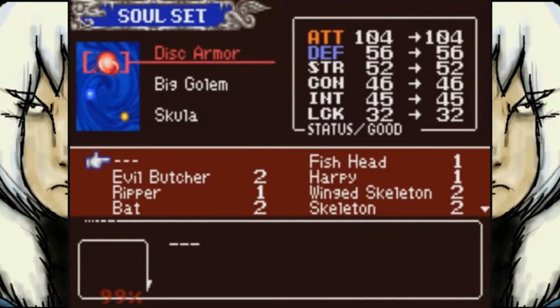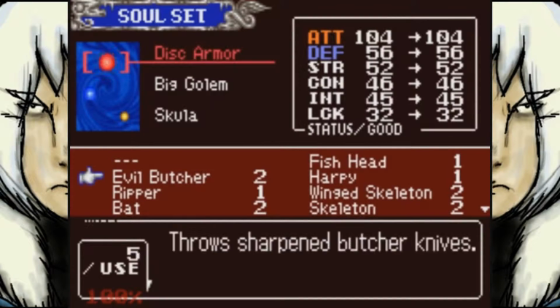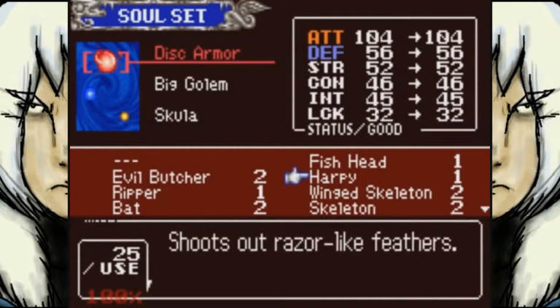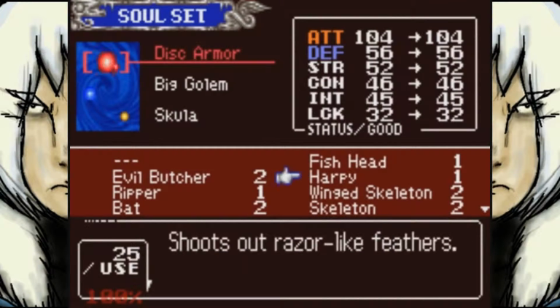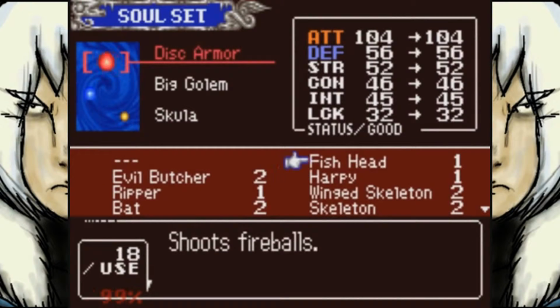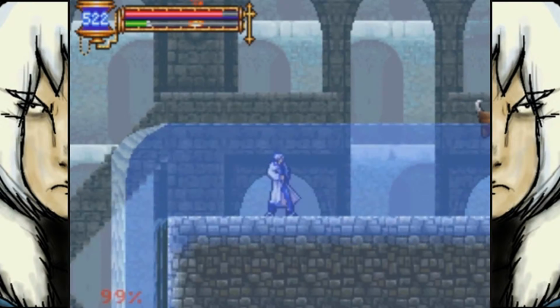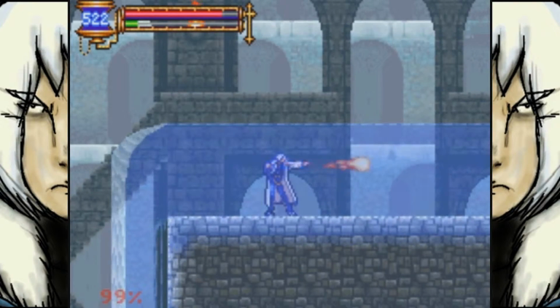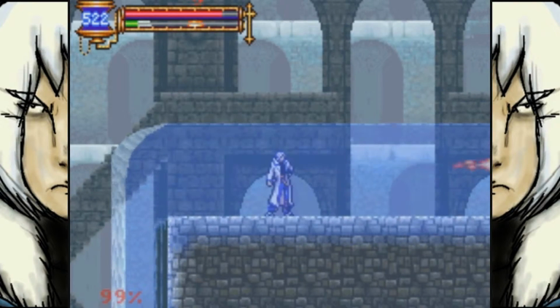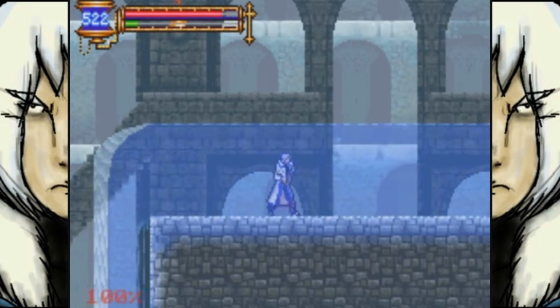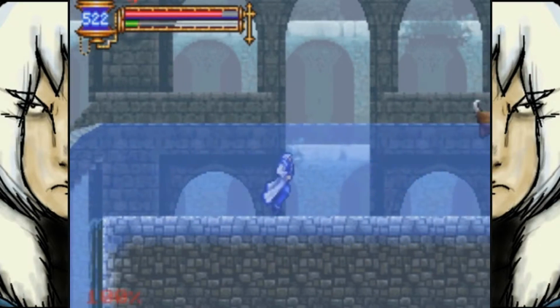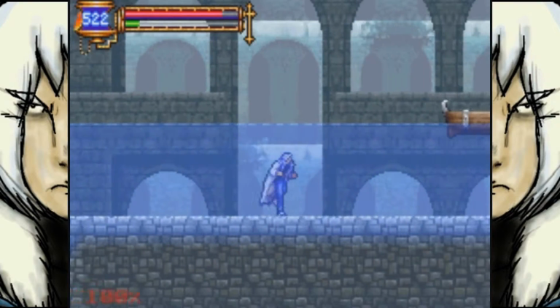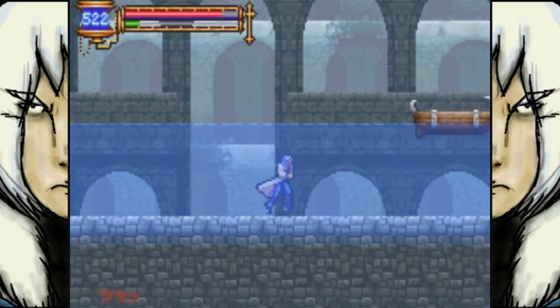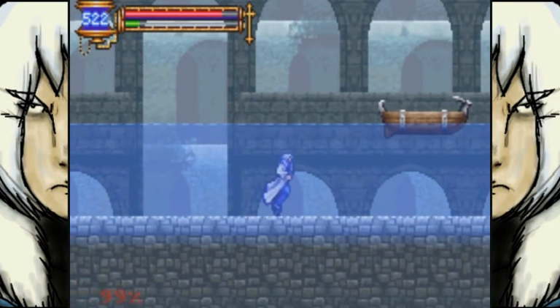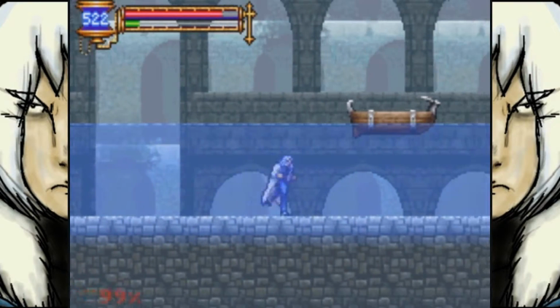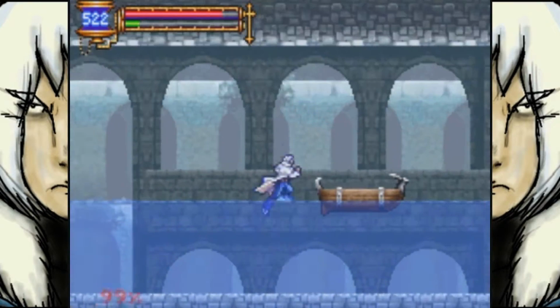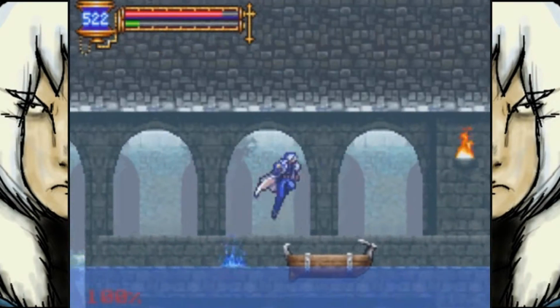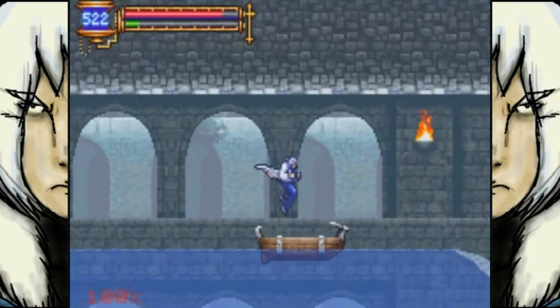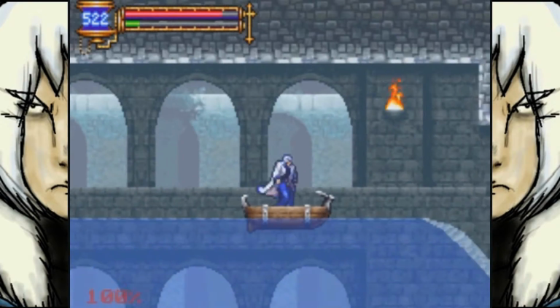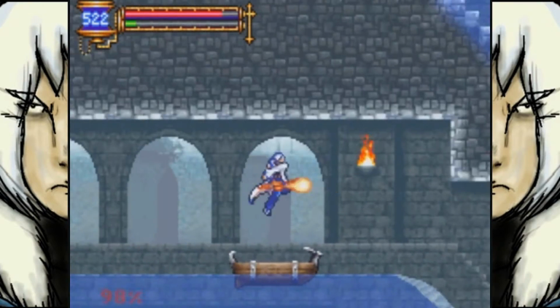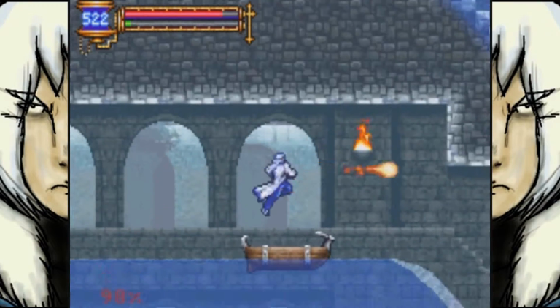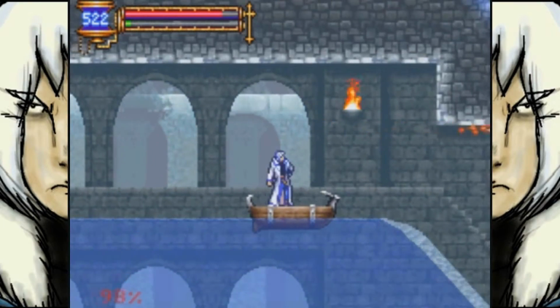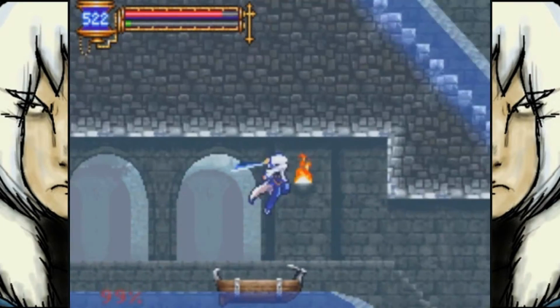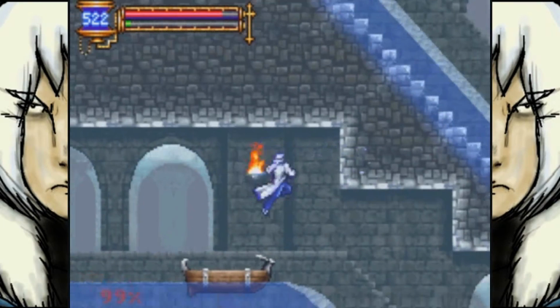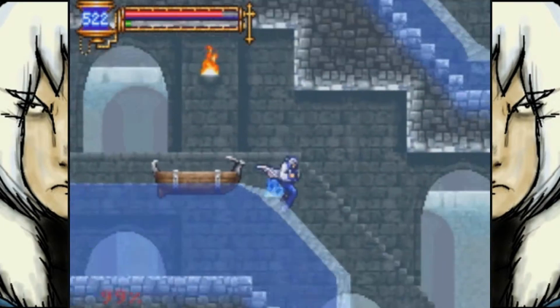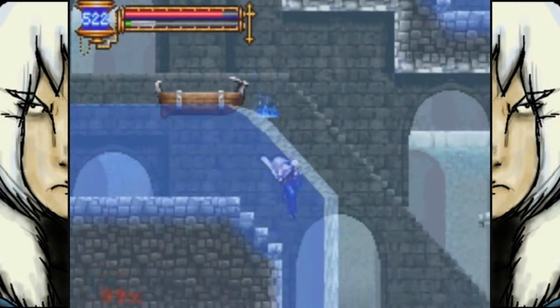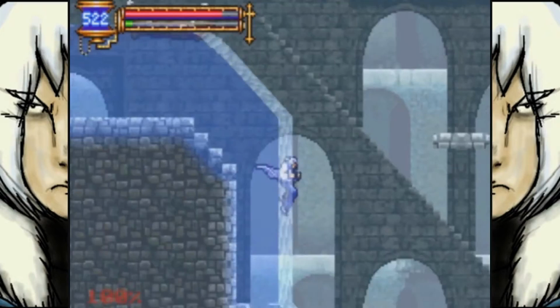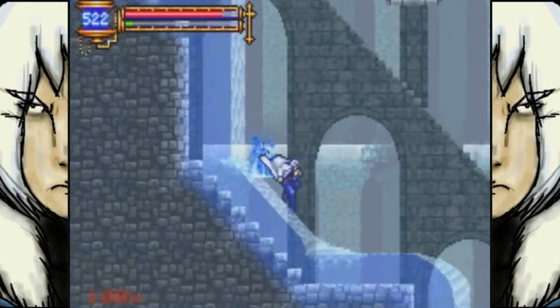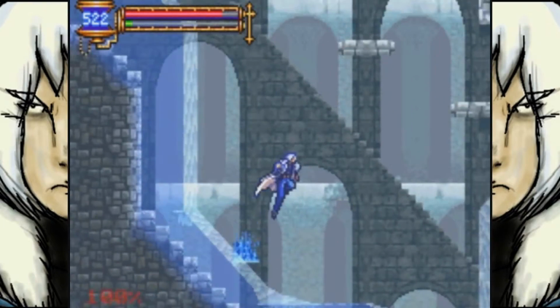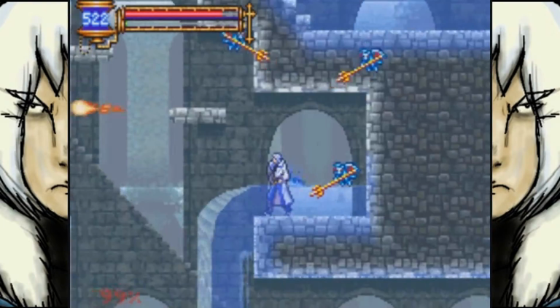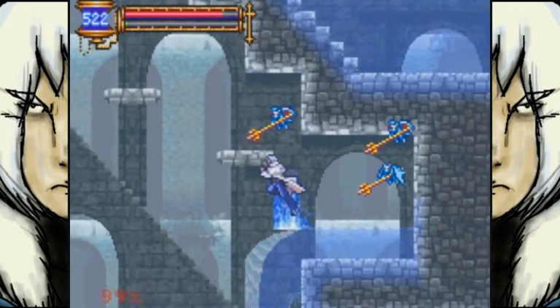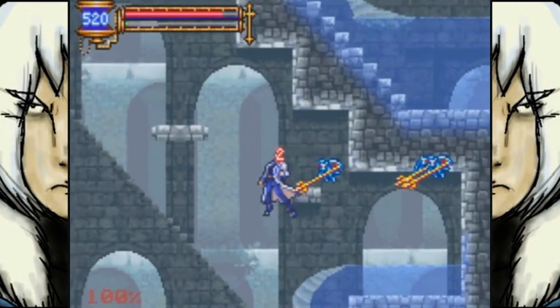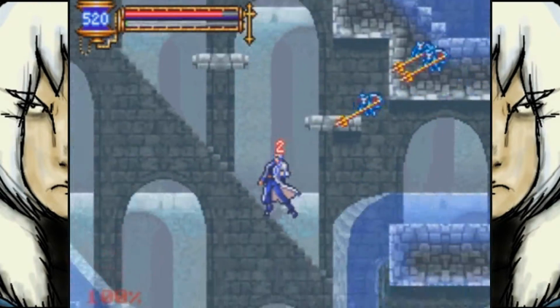Might as well show you what that does. Fish head — as you see, pretty generic soul. Shoots fireballs. Mmm, I've had better. Look at all these imps.